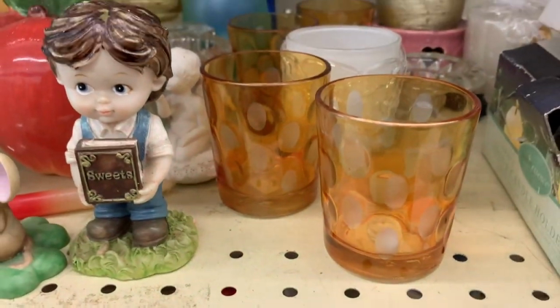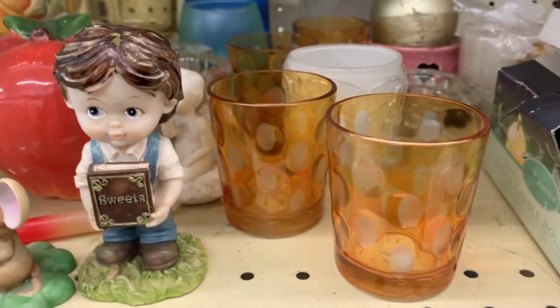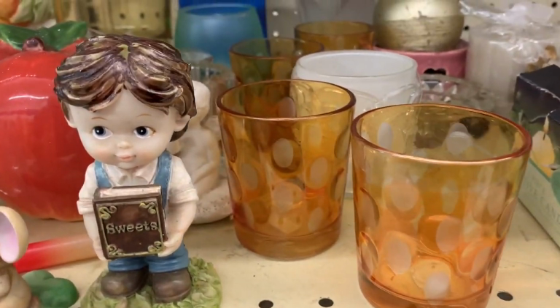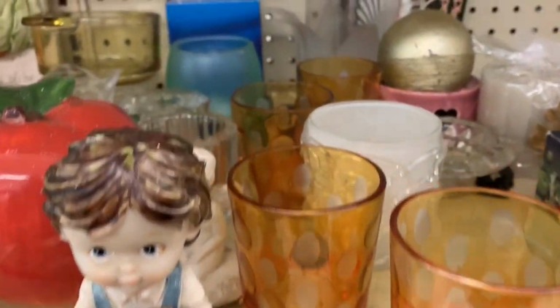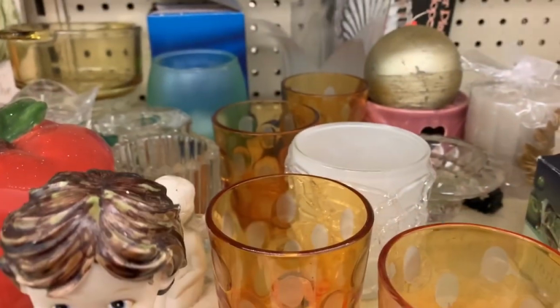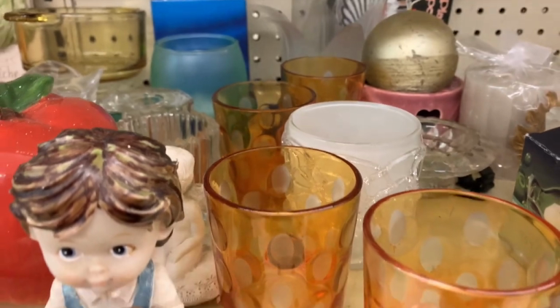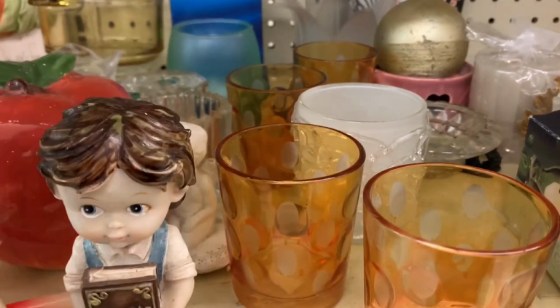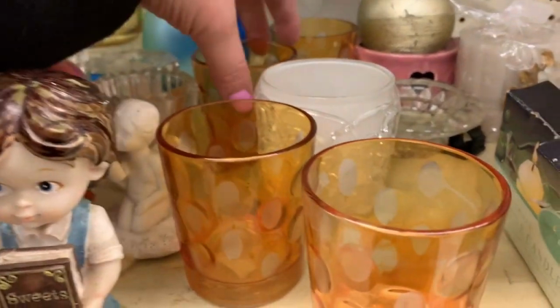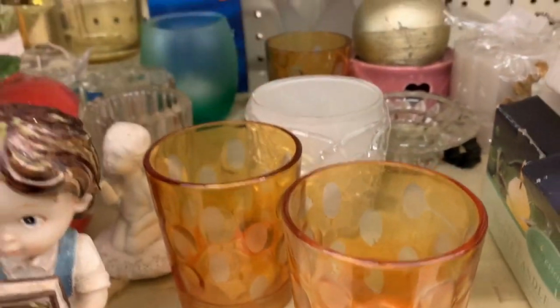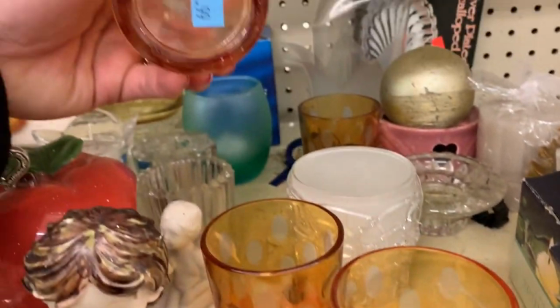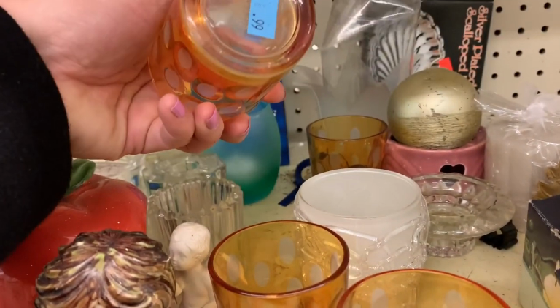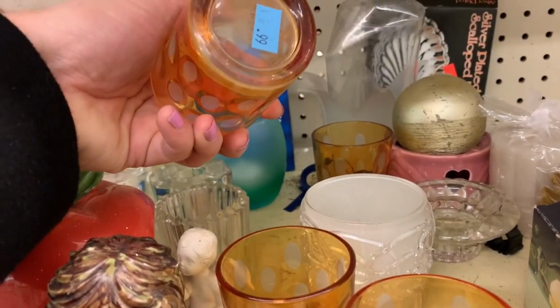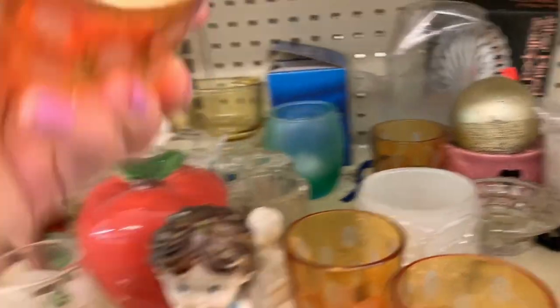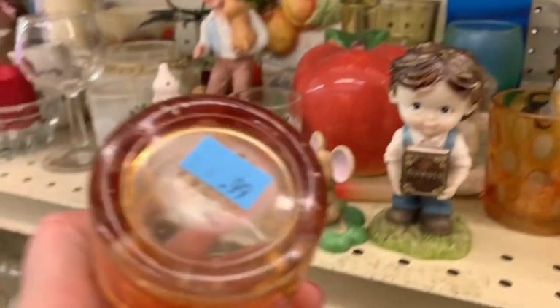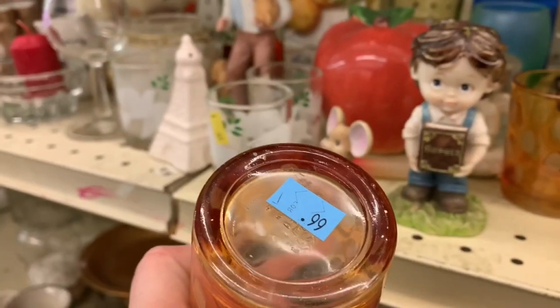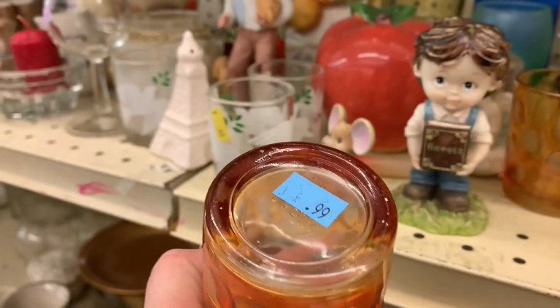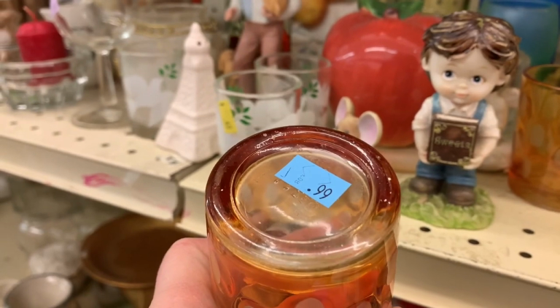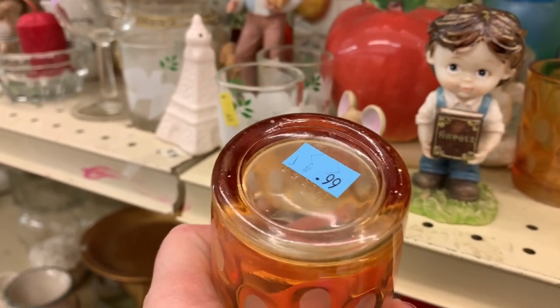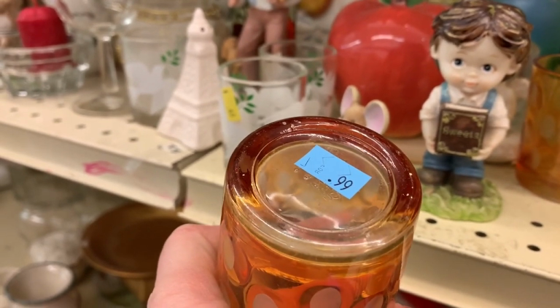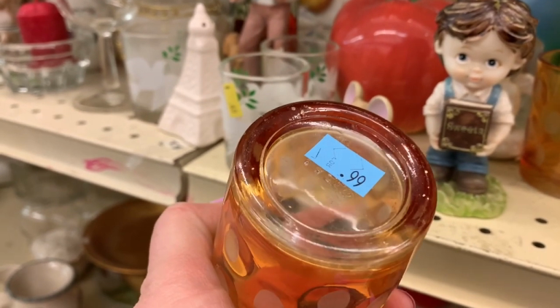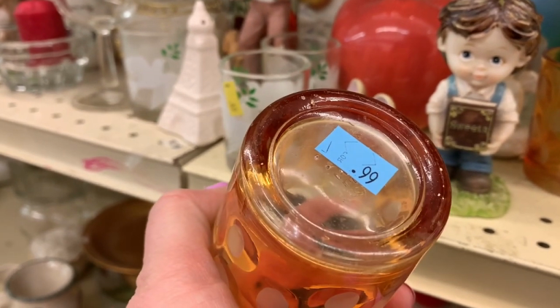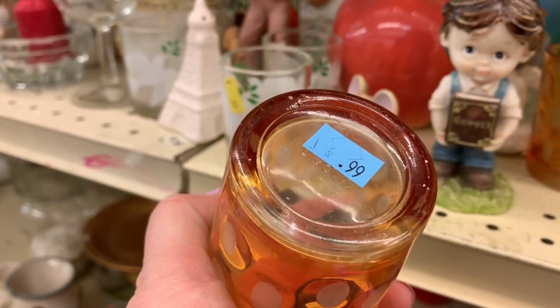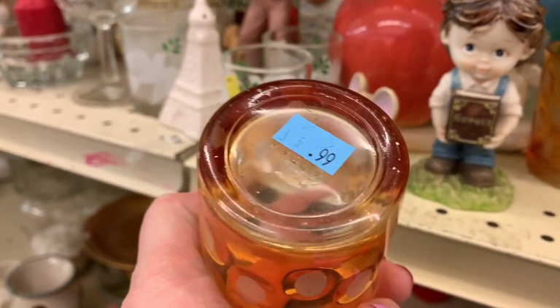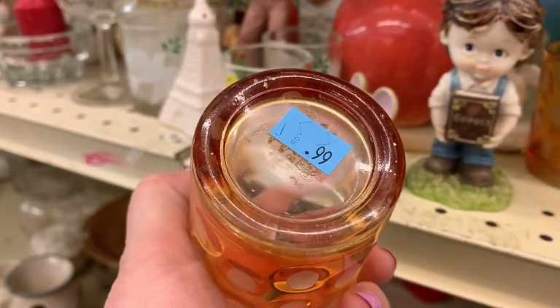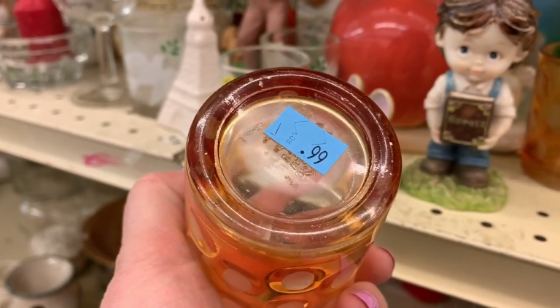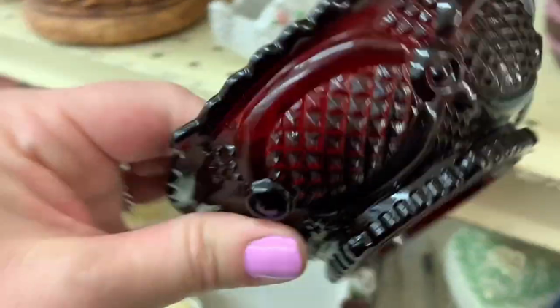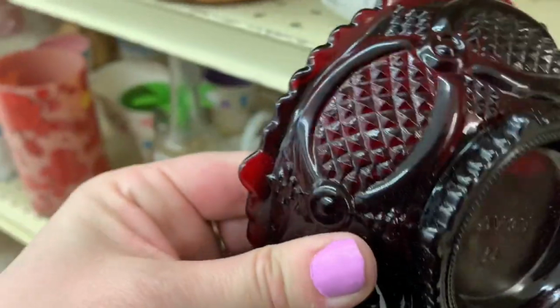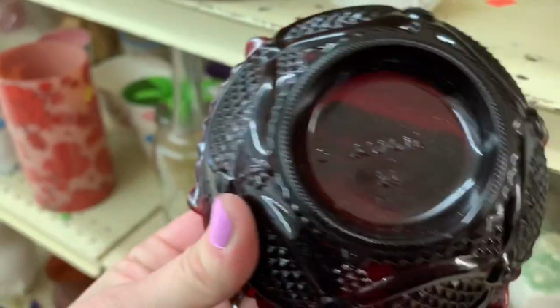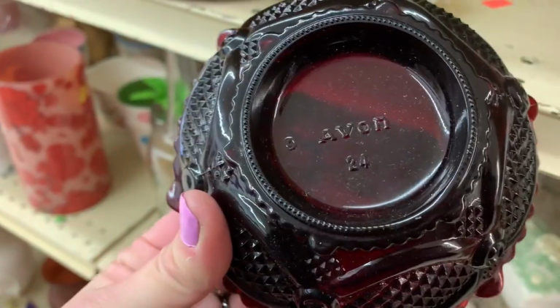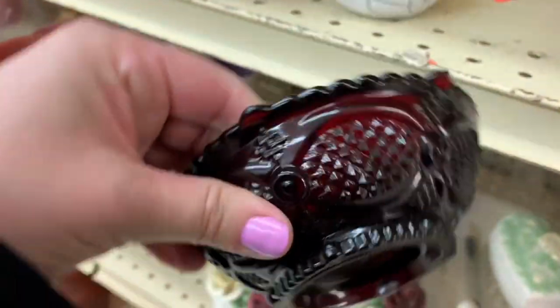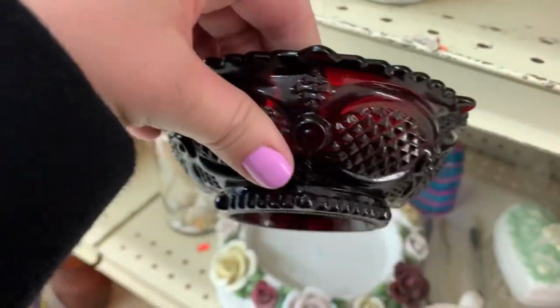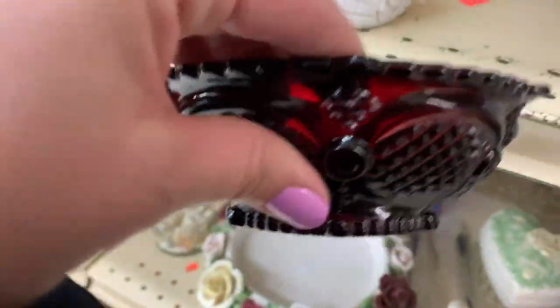Is that coin spot or coin dot? I don't know. I wondered if that was the real deal or not. I don't think it is. Anybody recognize them? It's marked, but I couldn't tell what it said. Avon glass — as soon as I see that pattern, I know it.